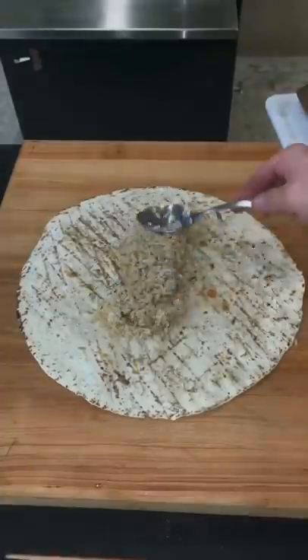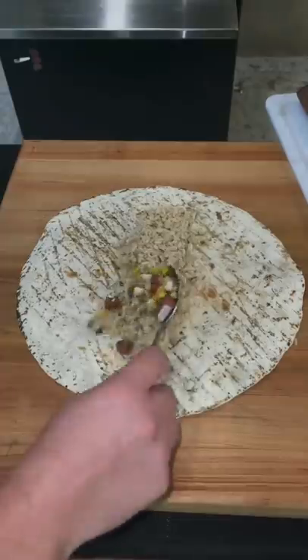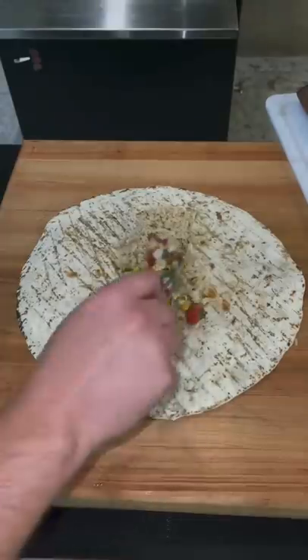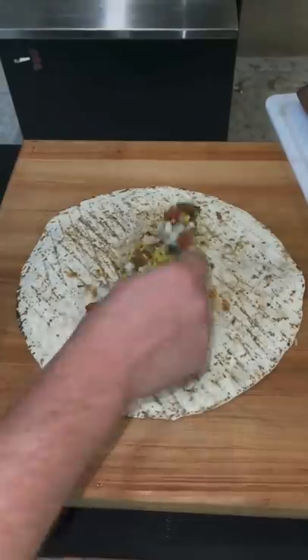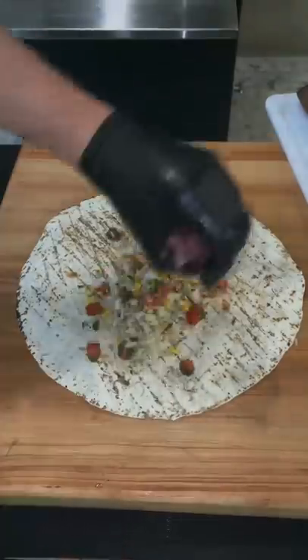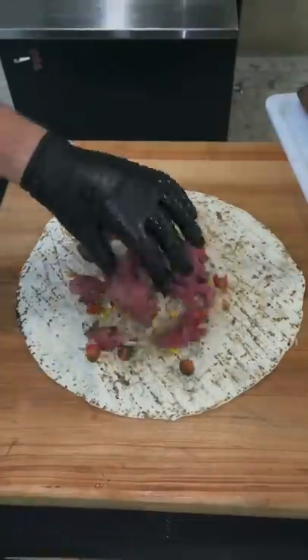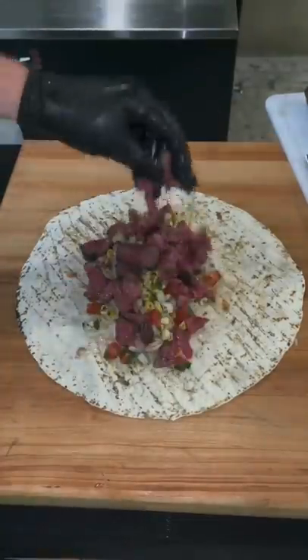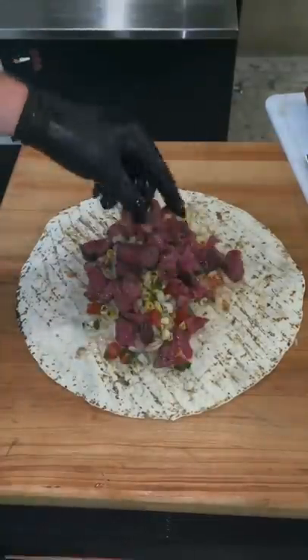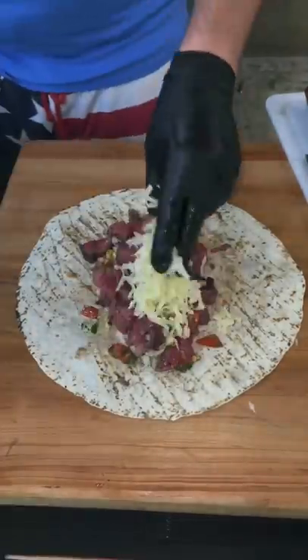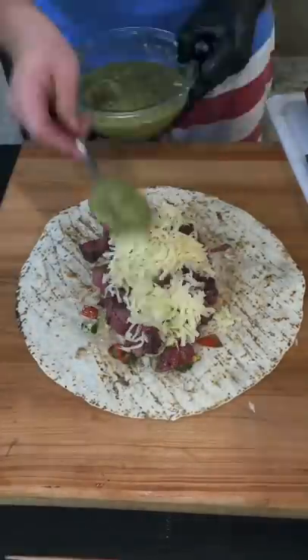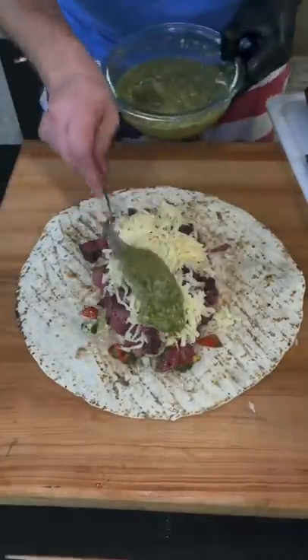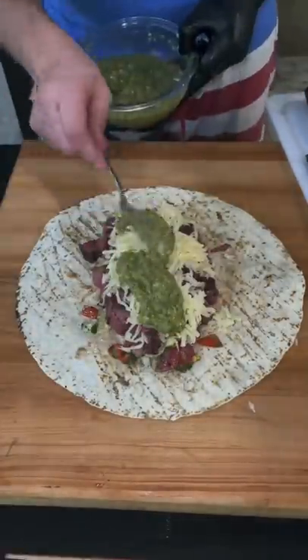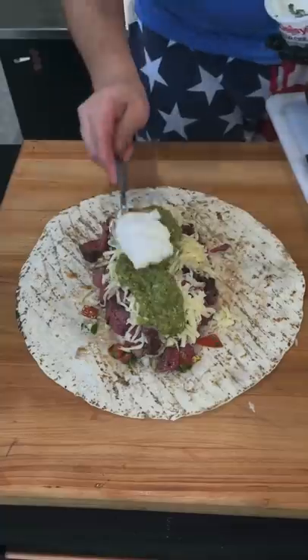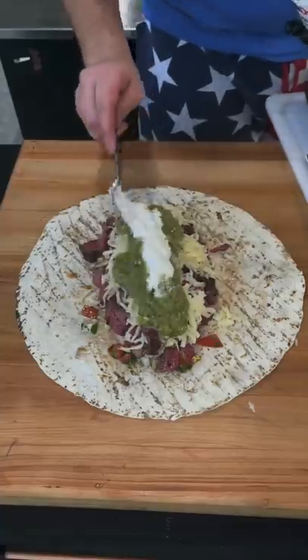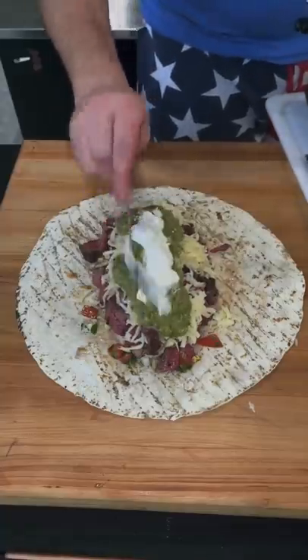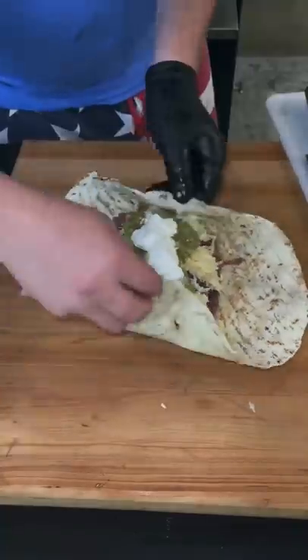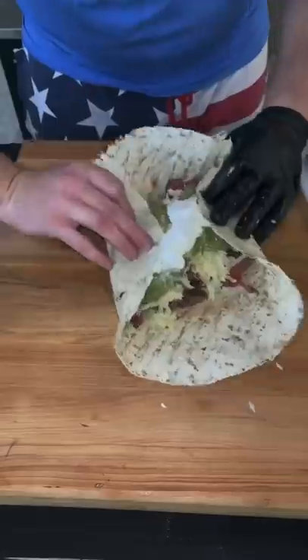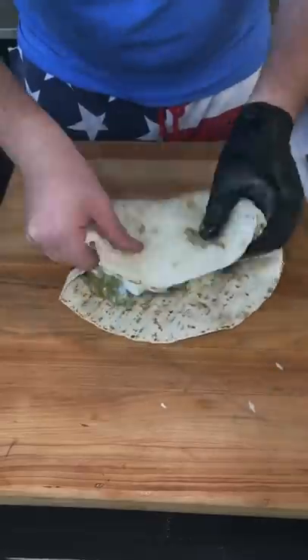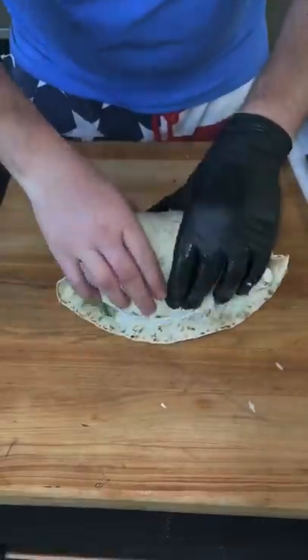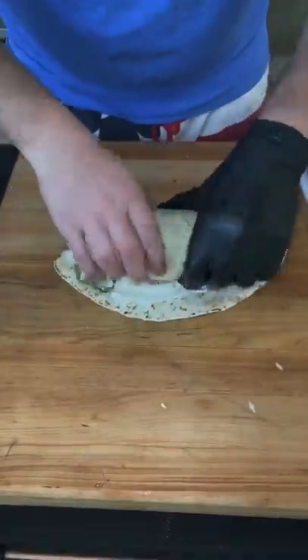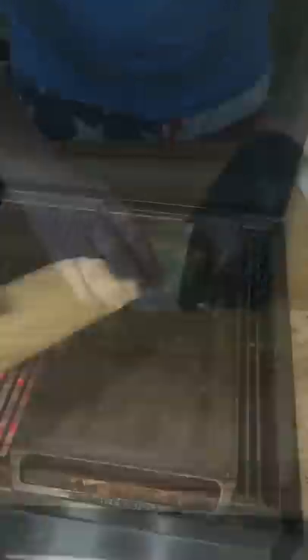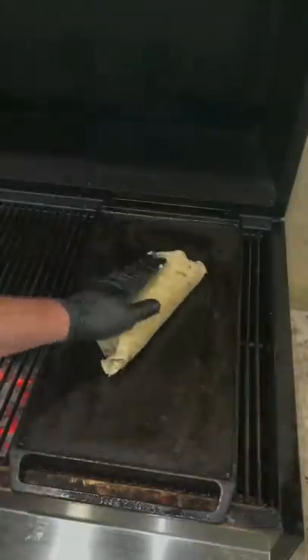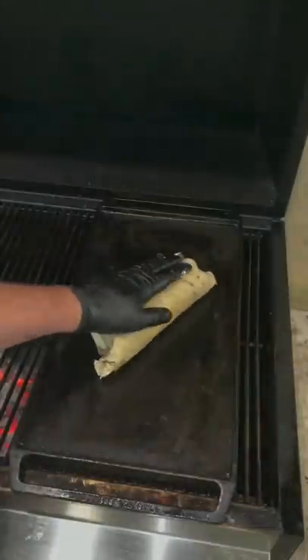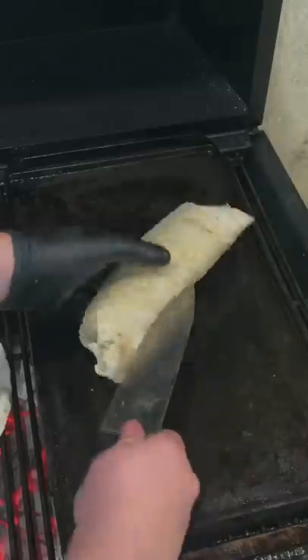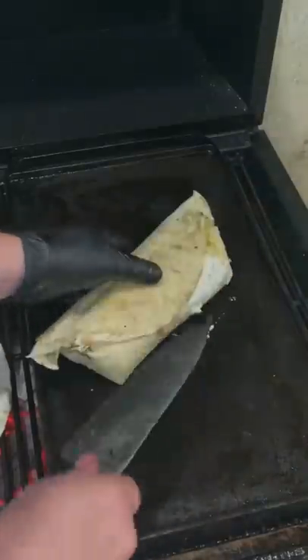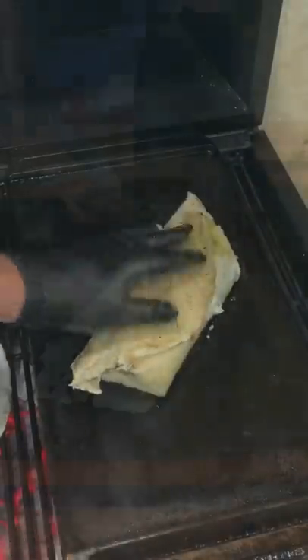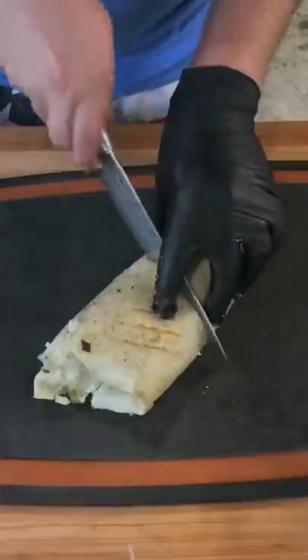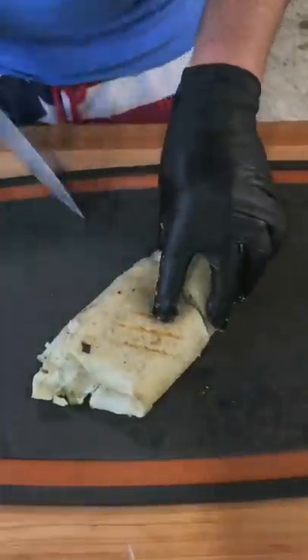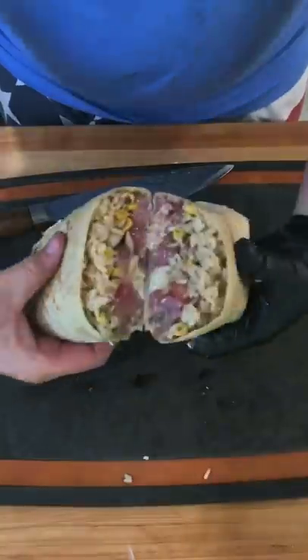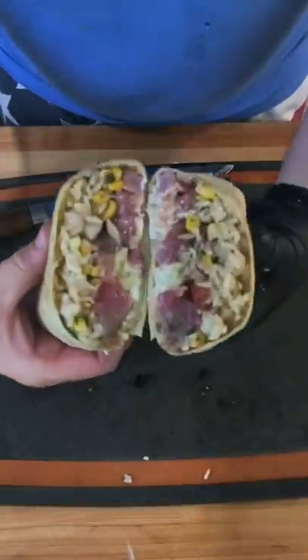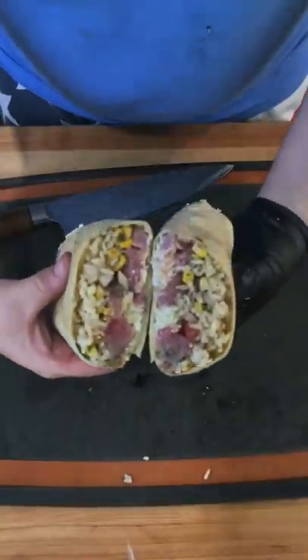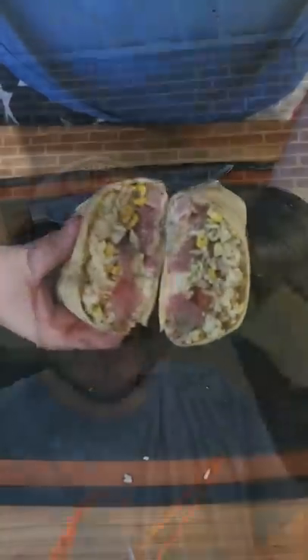That's brown rice, roasted corn salsa, the beautiful steak, jack cheese, the roasted pepper salsa, and some sour cream — and we're just going to roll that baby up, toast it for about 45 seconds on each side, split it open, and there it is.